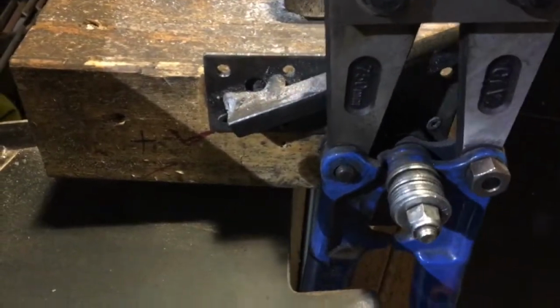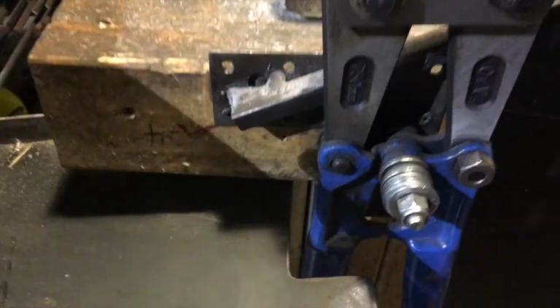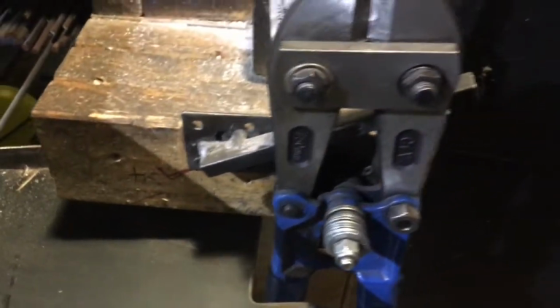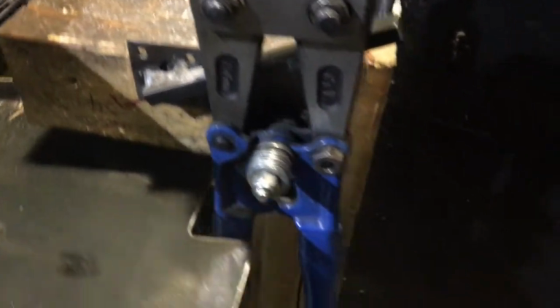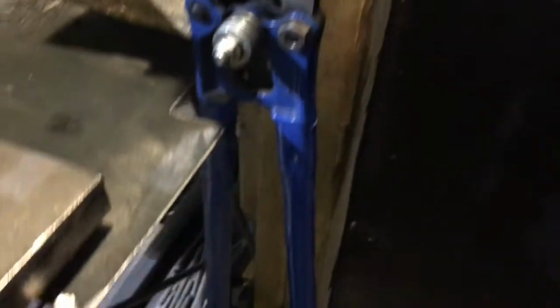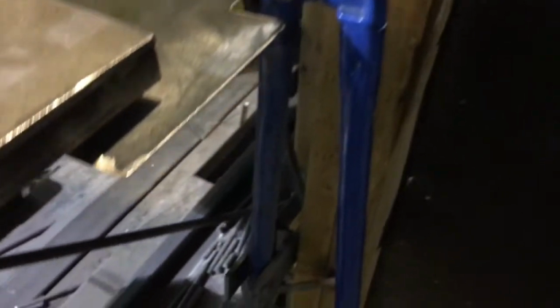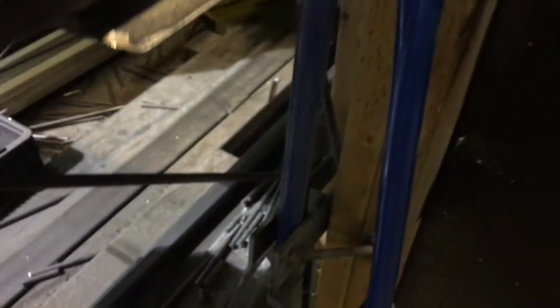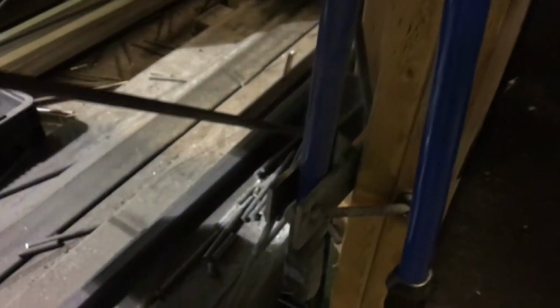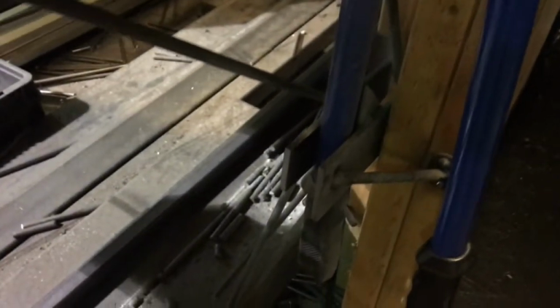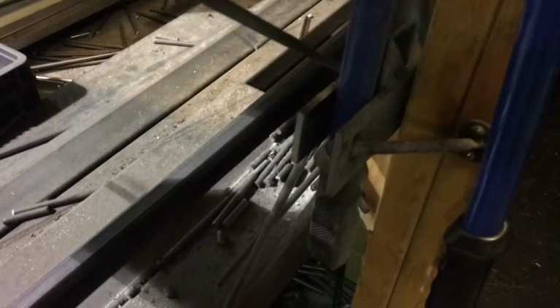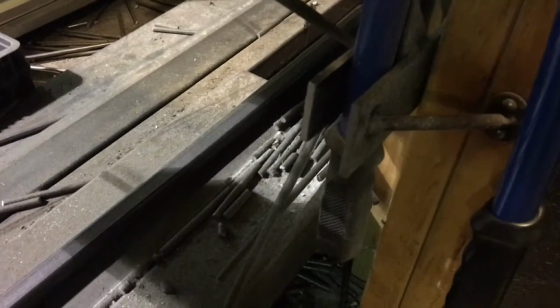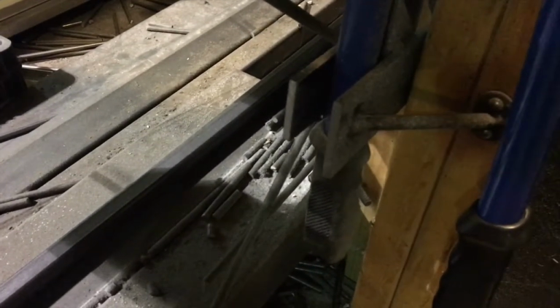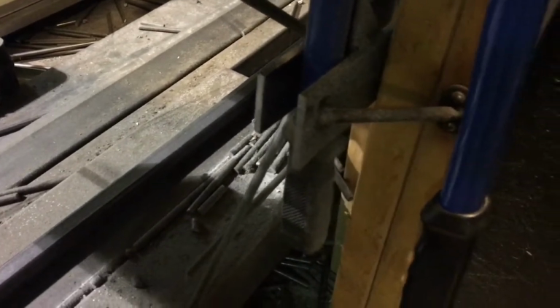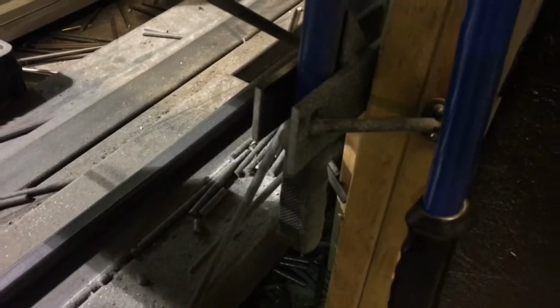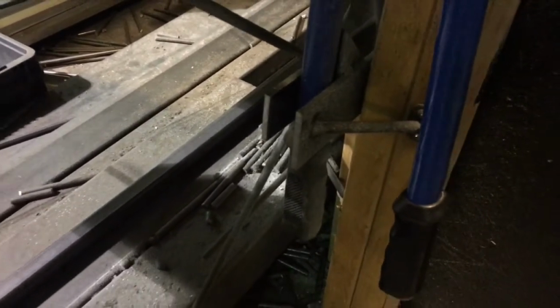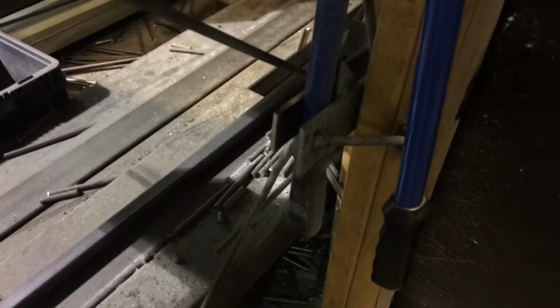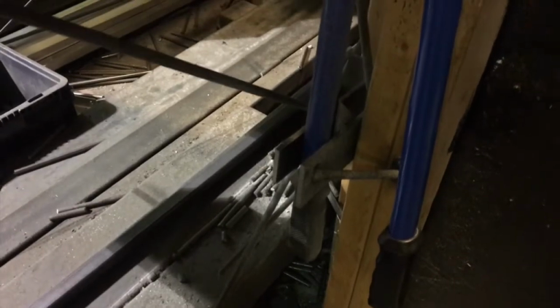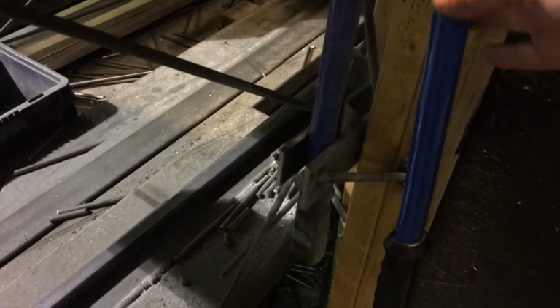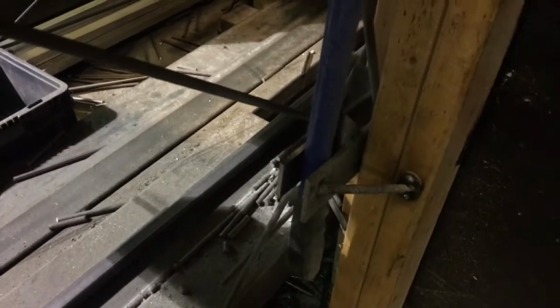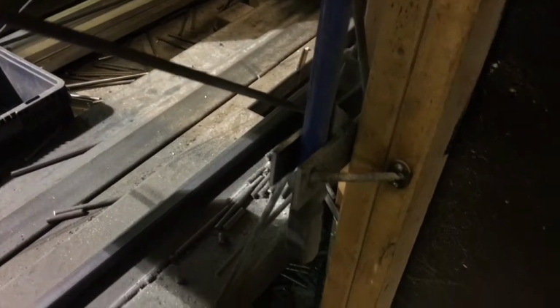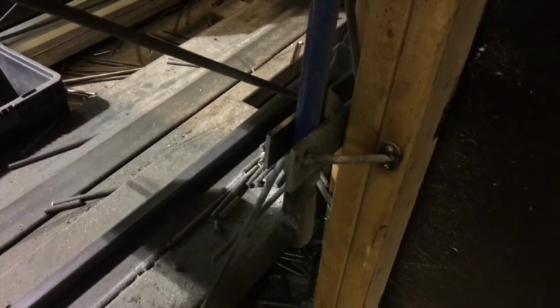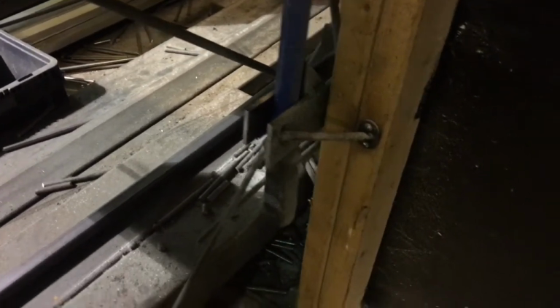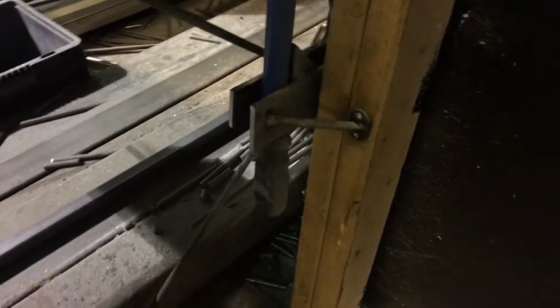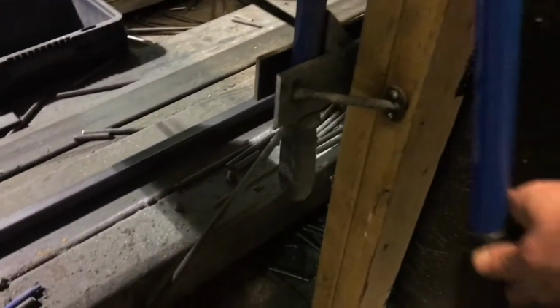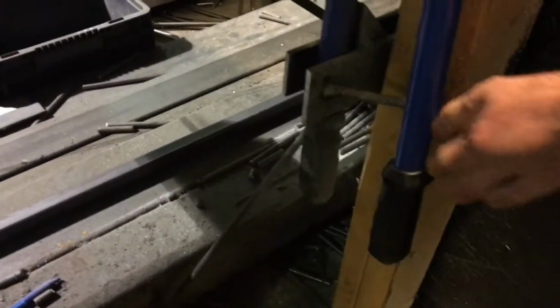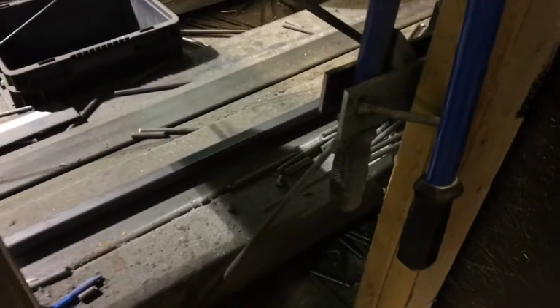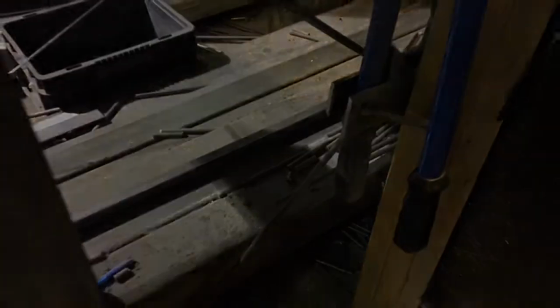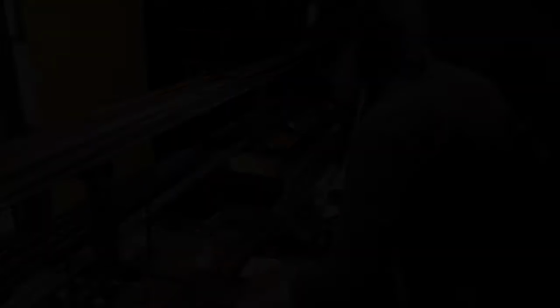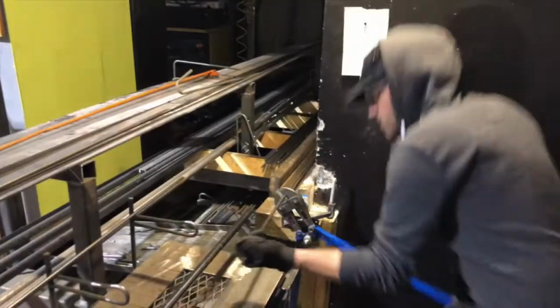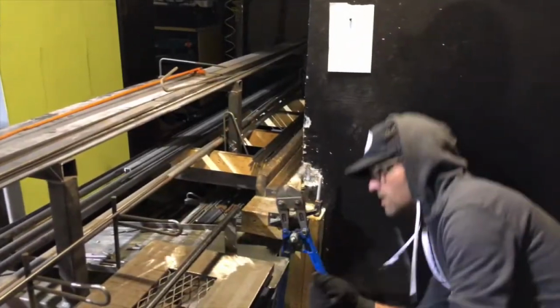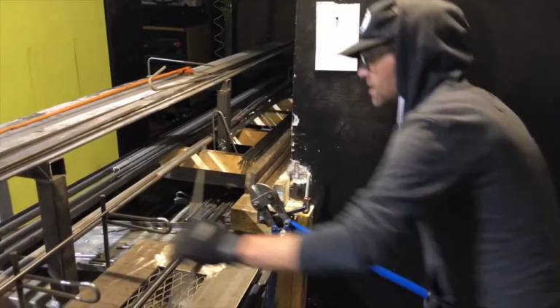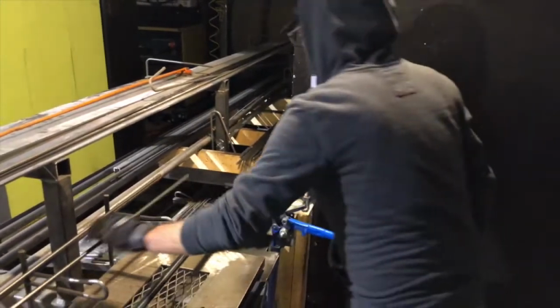I screwed the bracket into this post, put both of the cutters on, and I've got one arm fixed along the post here so it doesn't move. That gives you the leverage to just whack away.